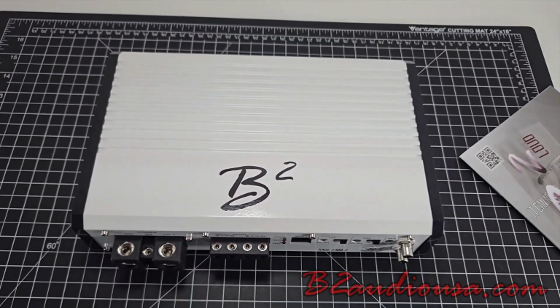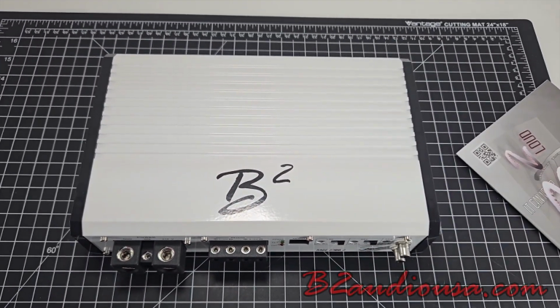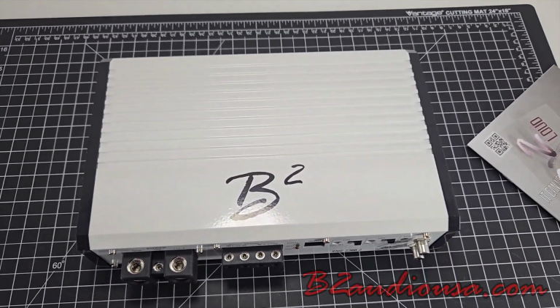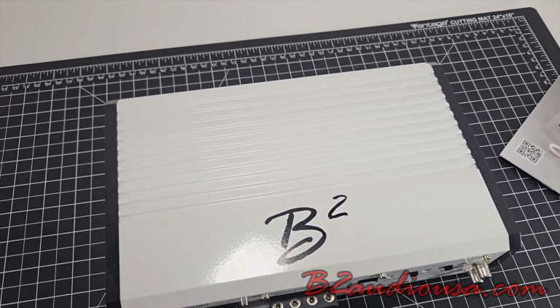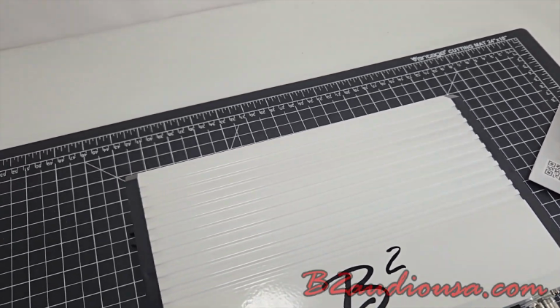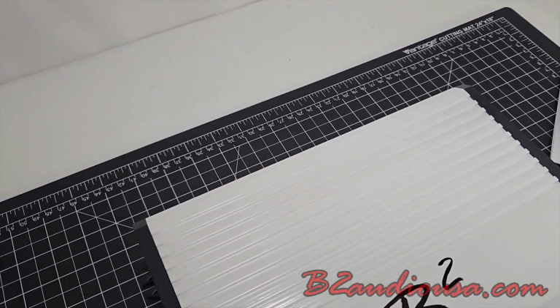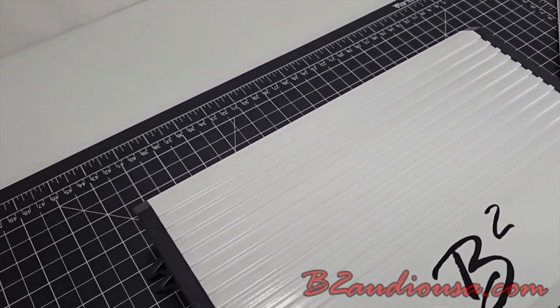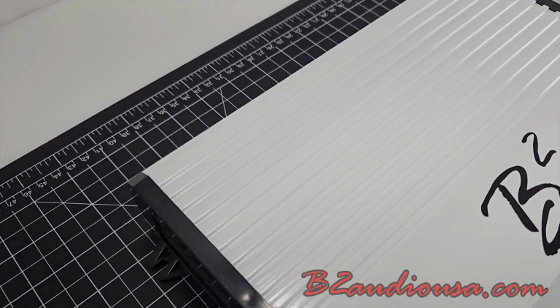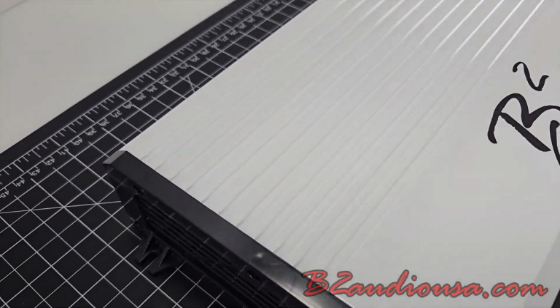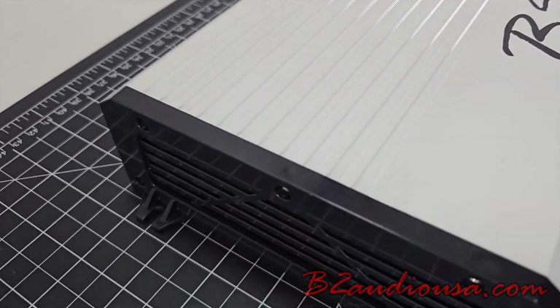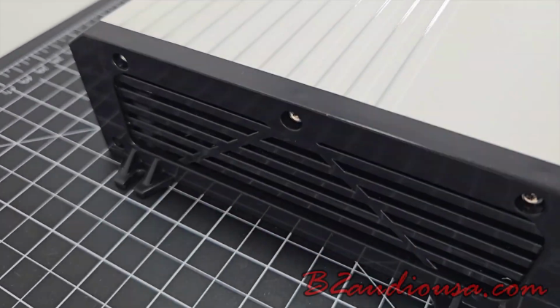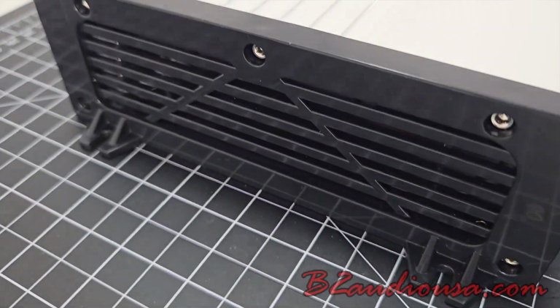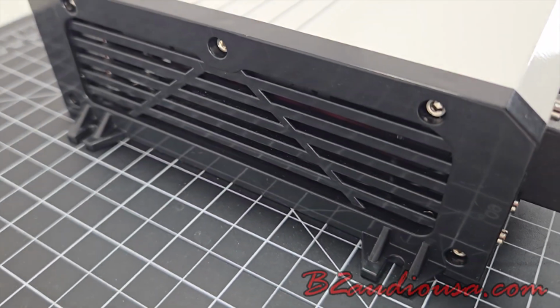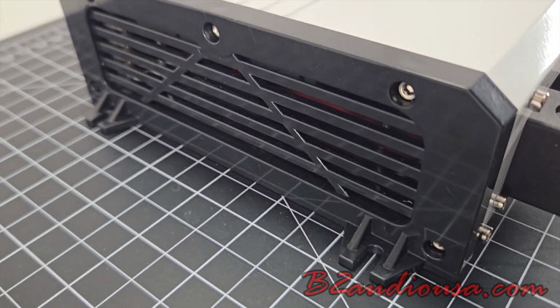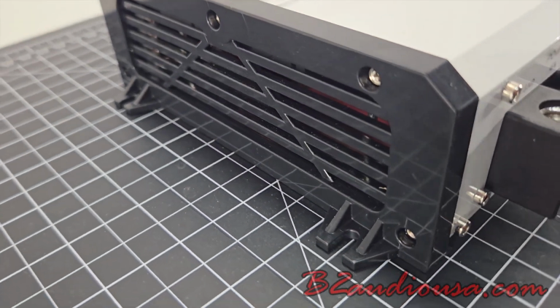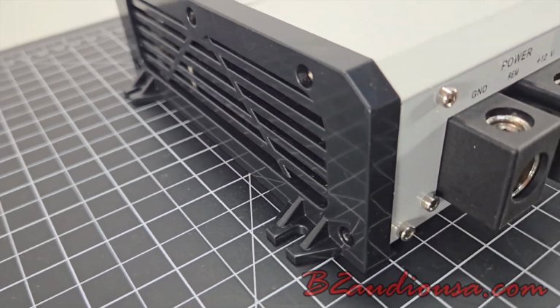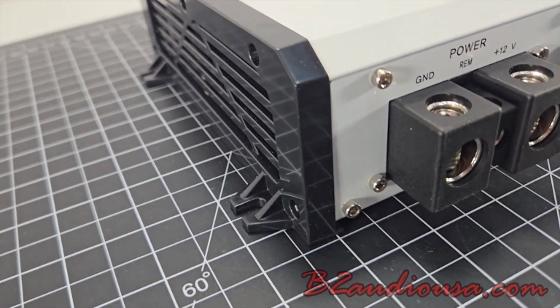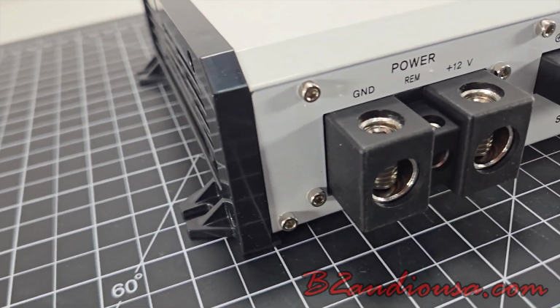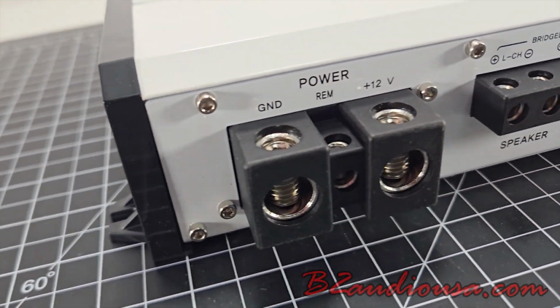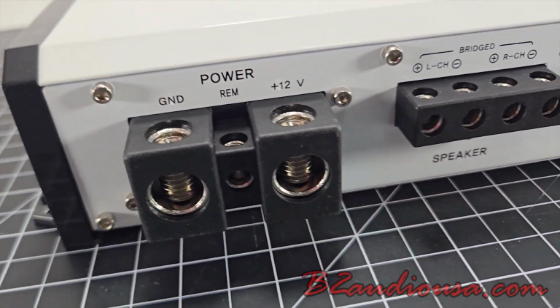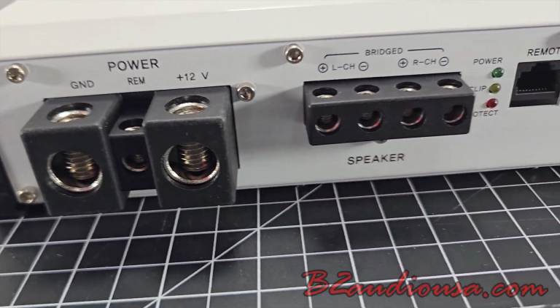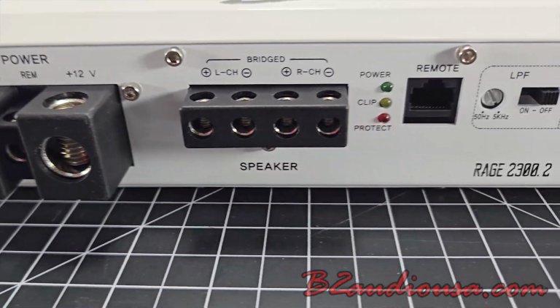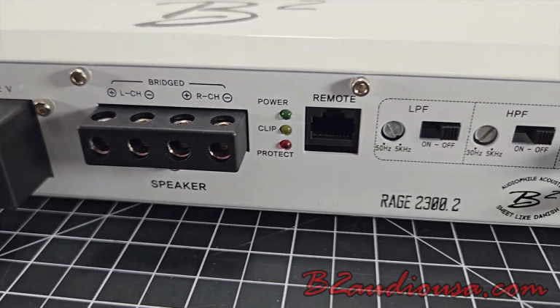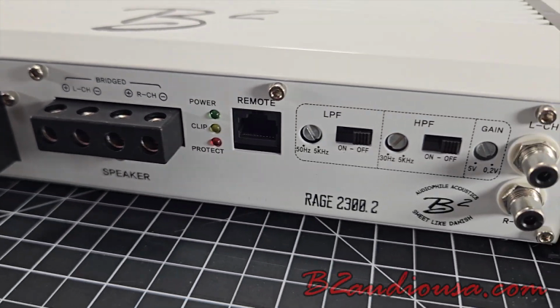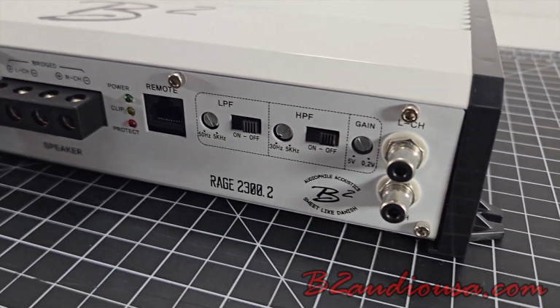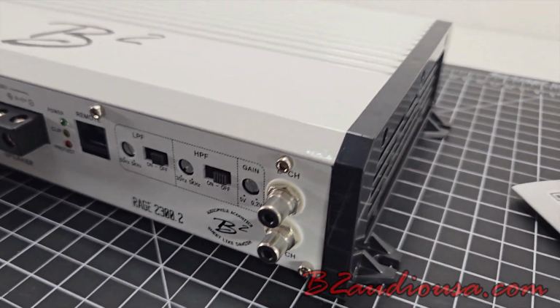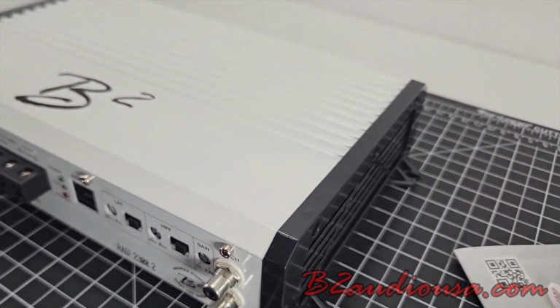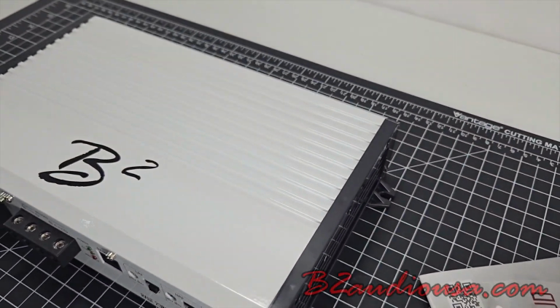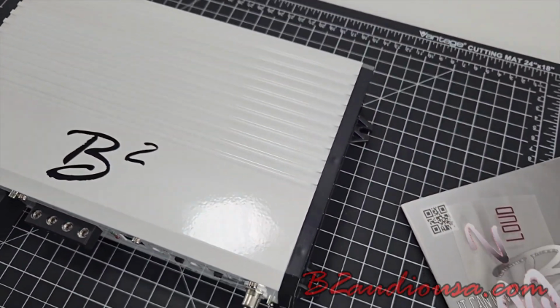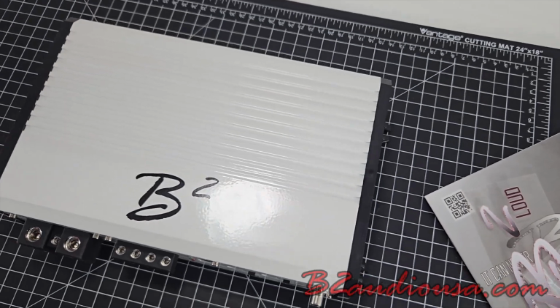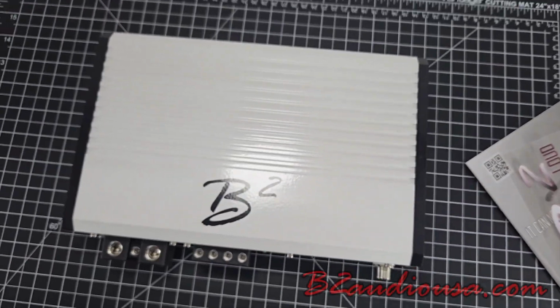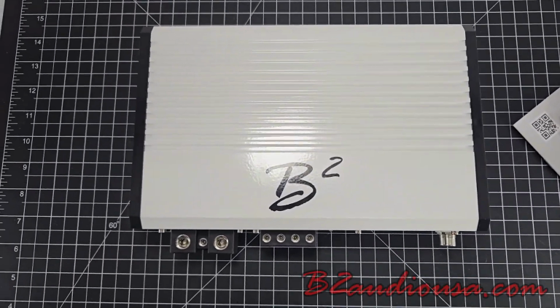The signal-to-noise ratio is up to 95 decibels, and it has a crossover circuit of 24 decibels. Additionally, it has a power terminal gauge of 0GA and a fuse rating of 250A.